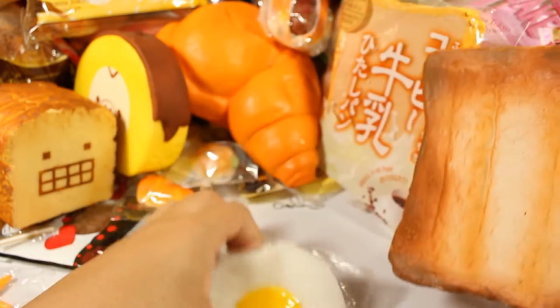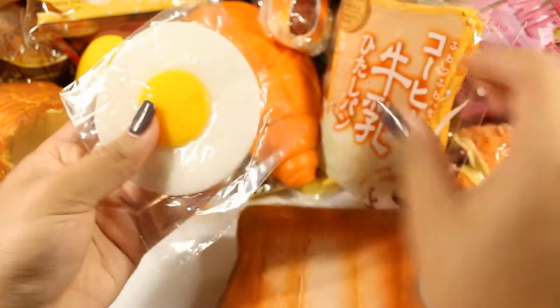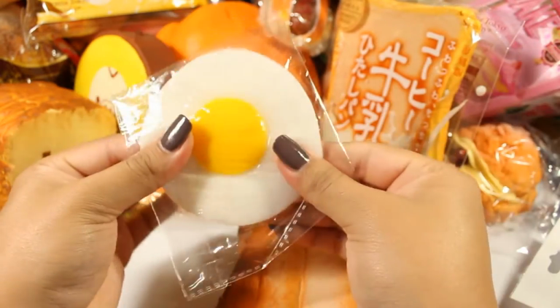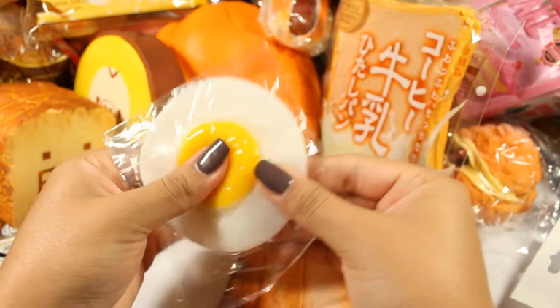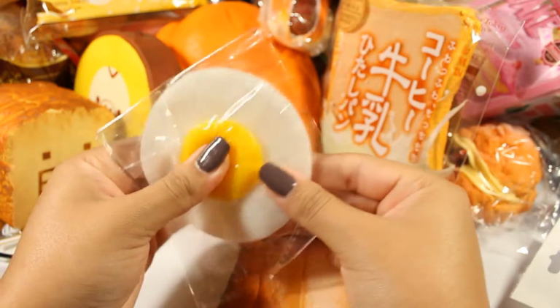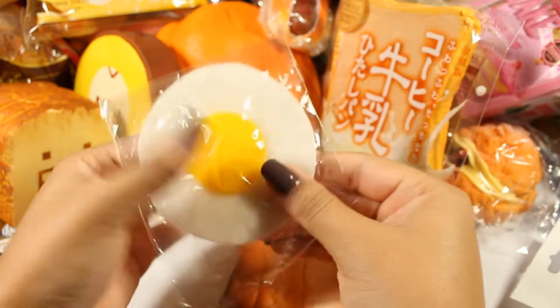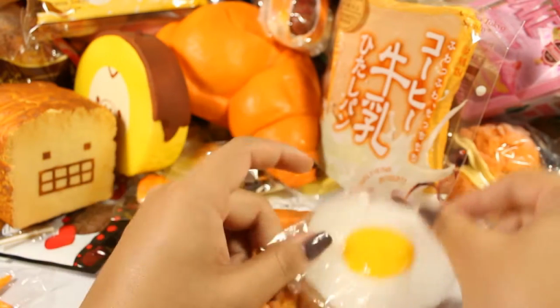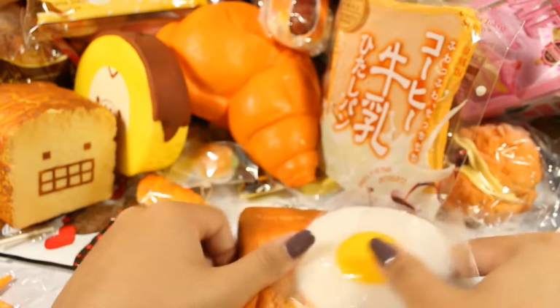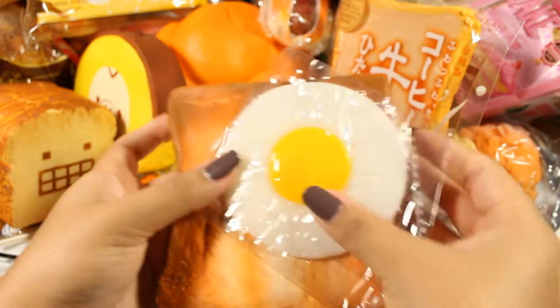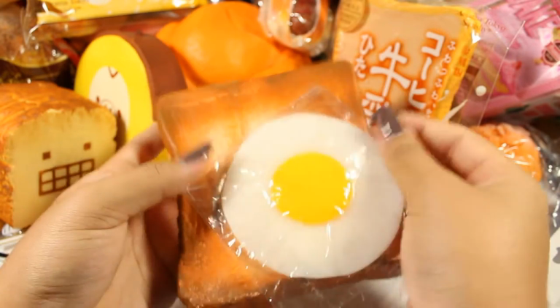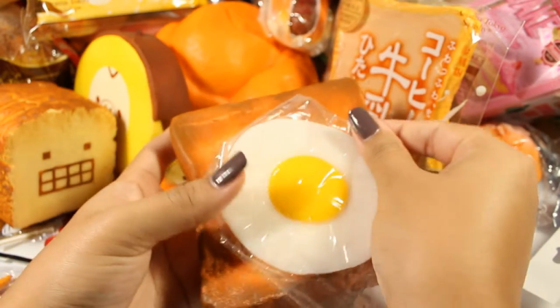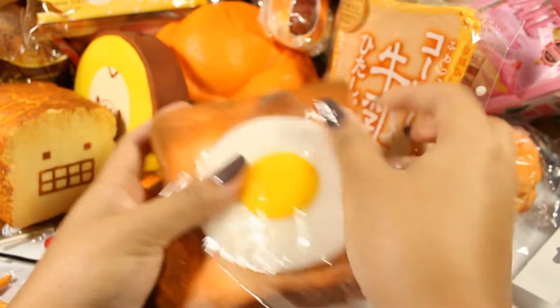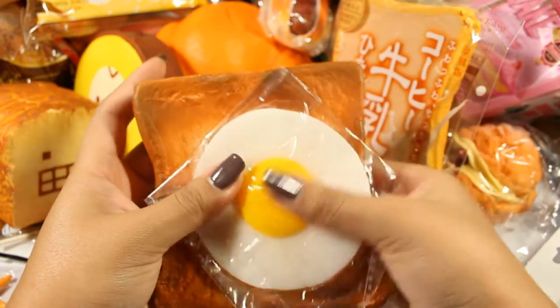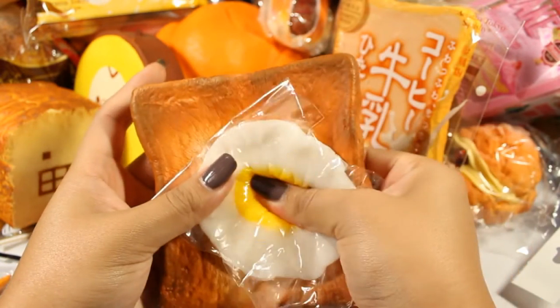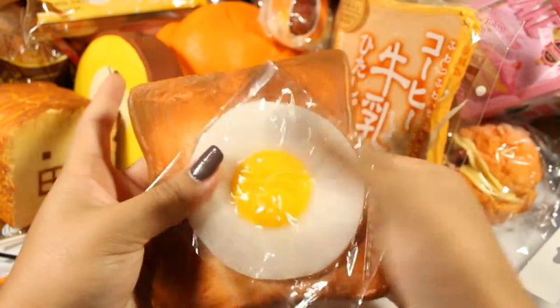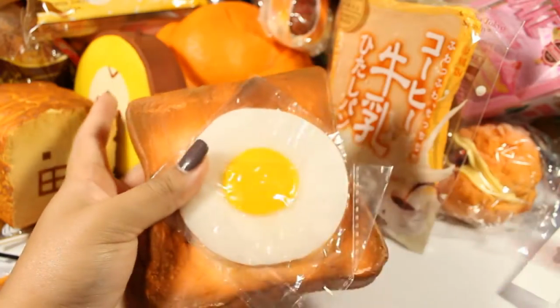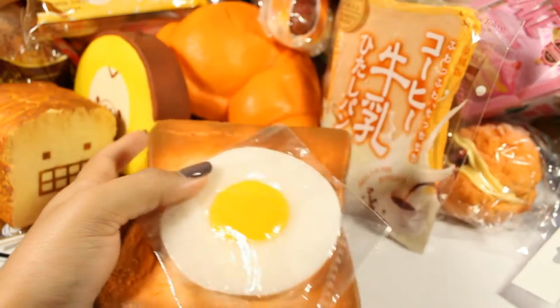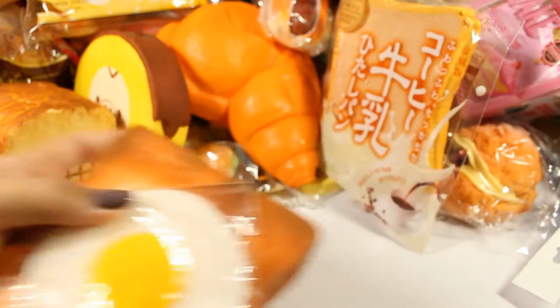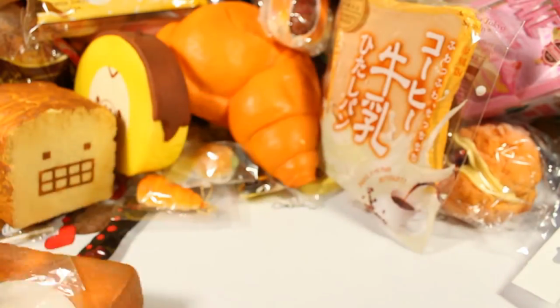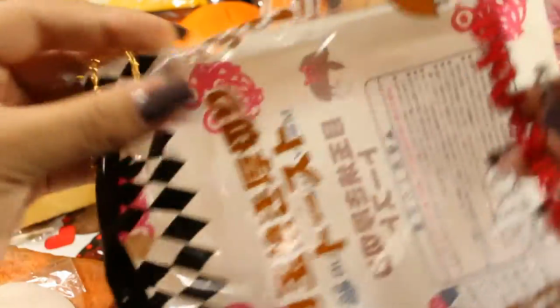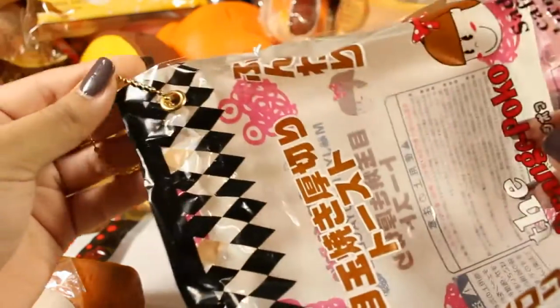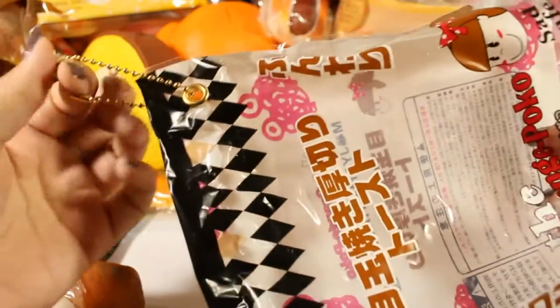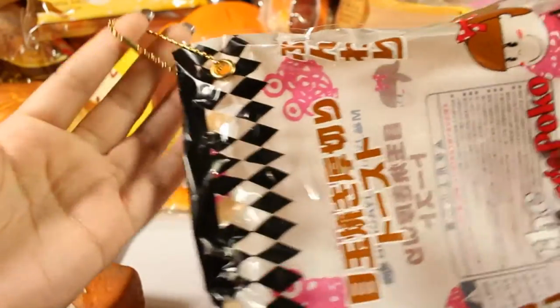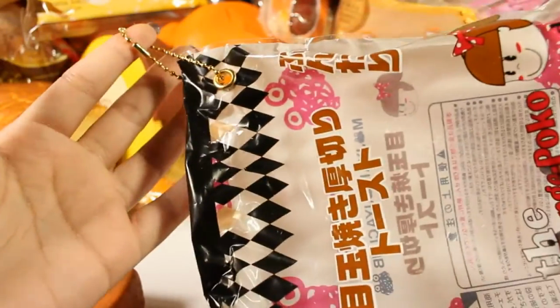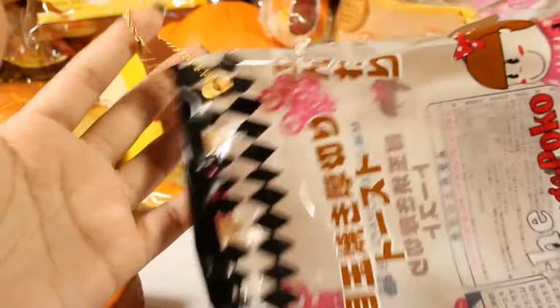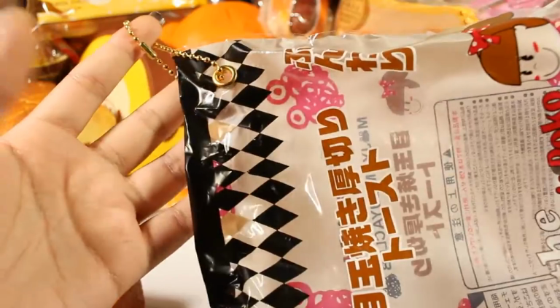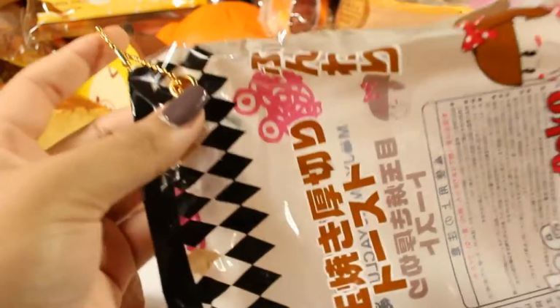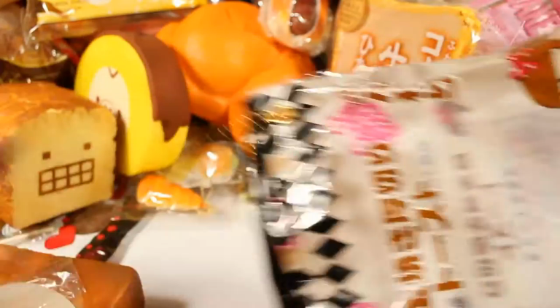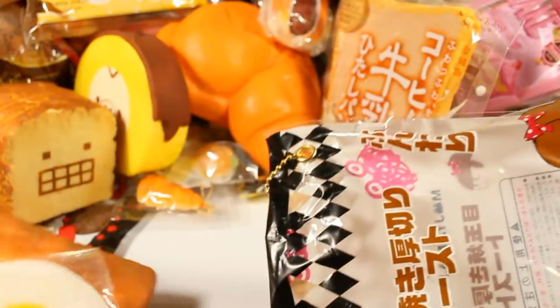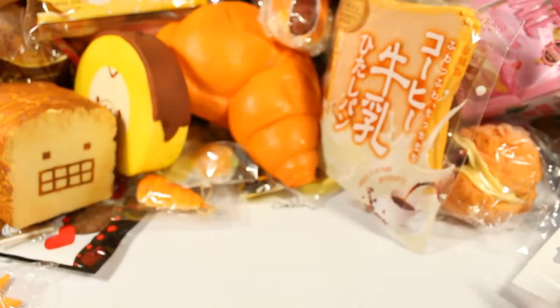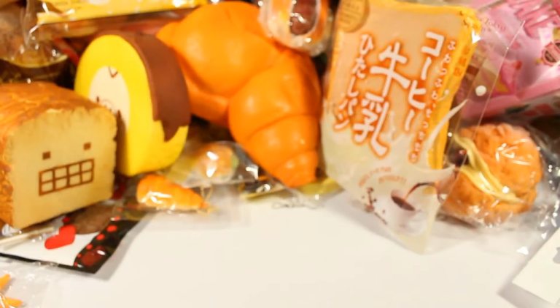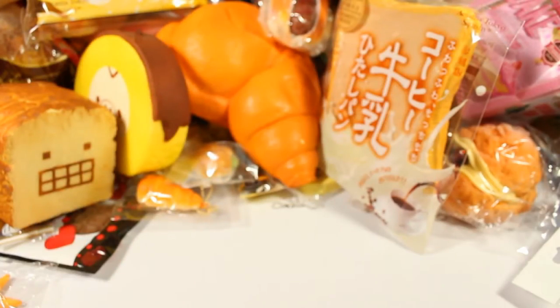It comes with this little stretchy egg that you put on top, and squishing both at the same time is pretty awesome. I like that the packaging has the ball chain attached to it rather than the squishy itself.